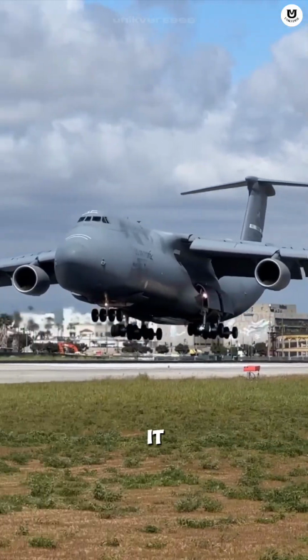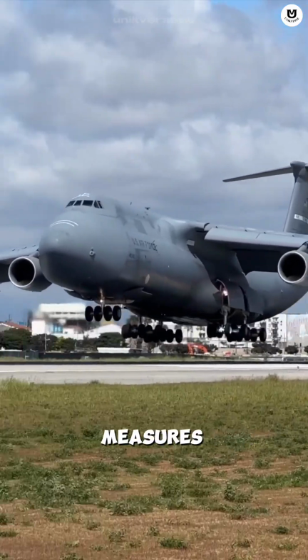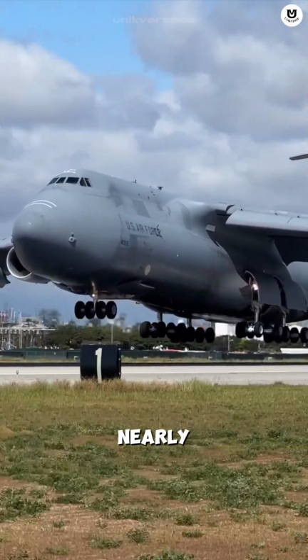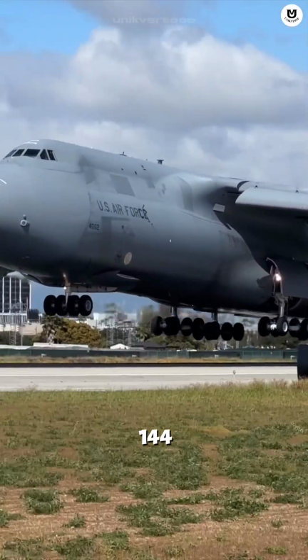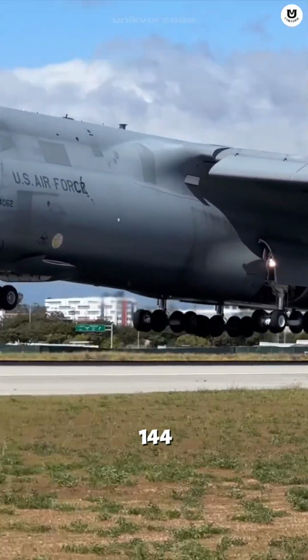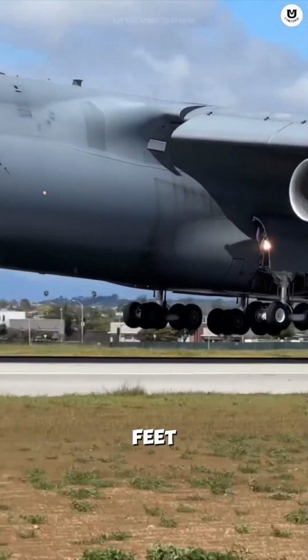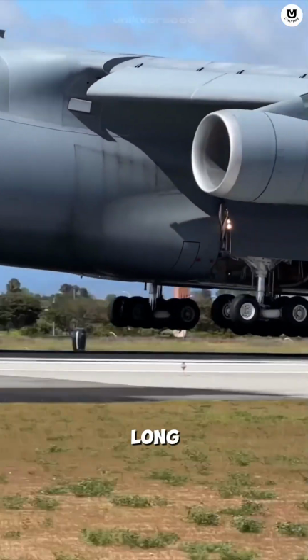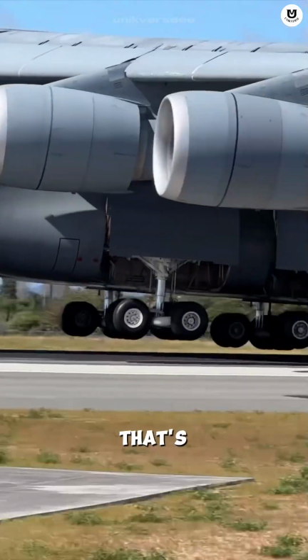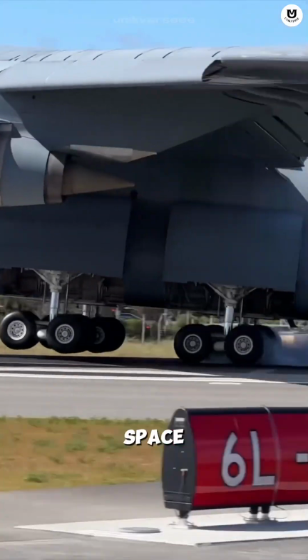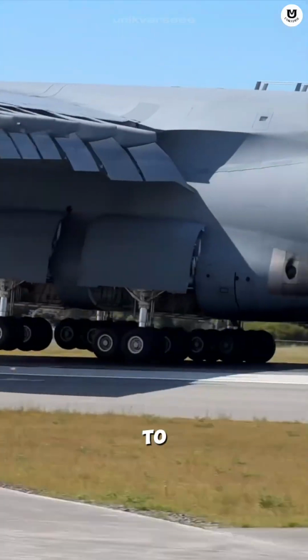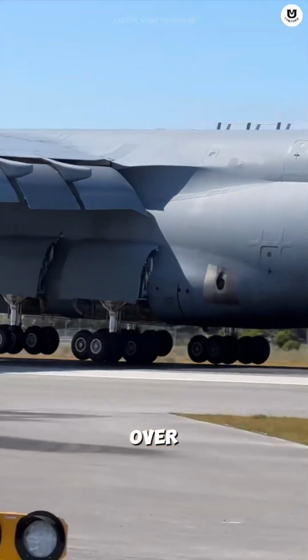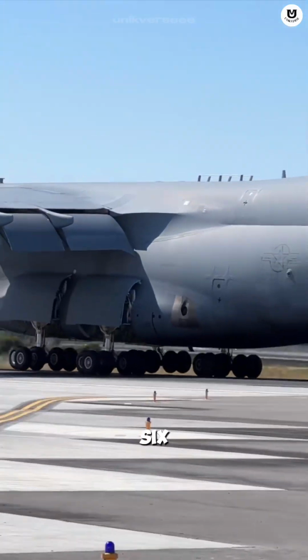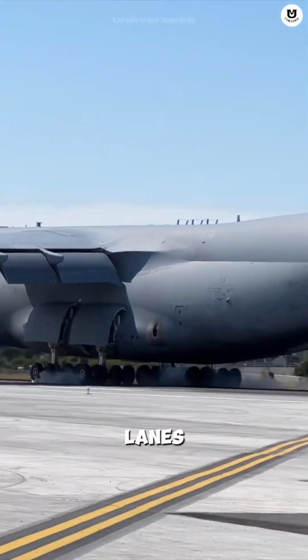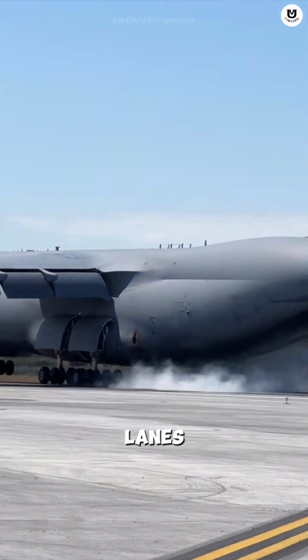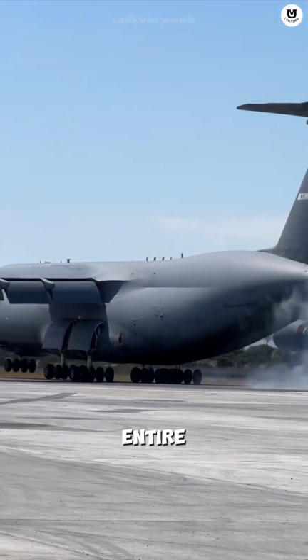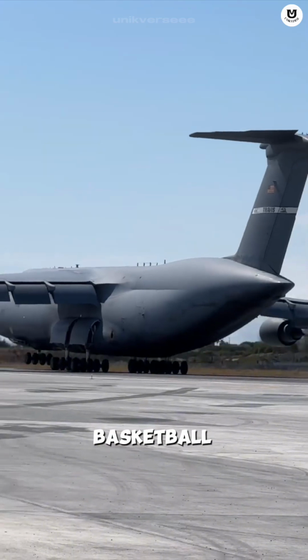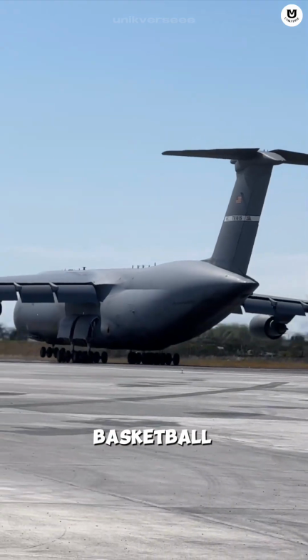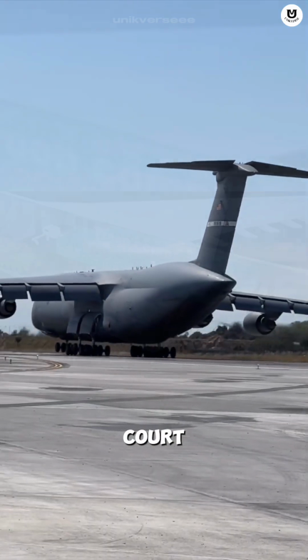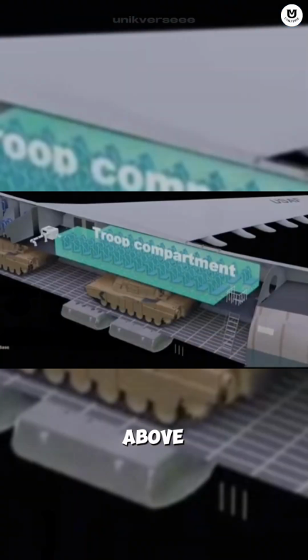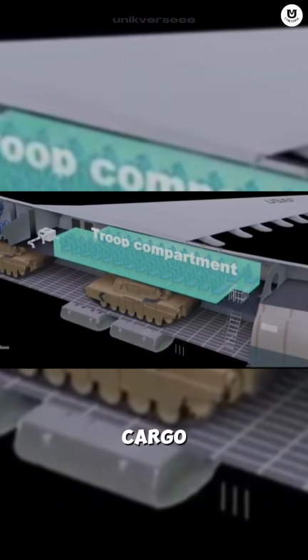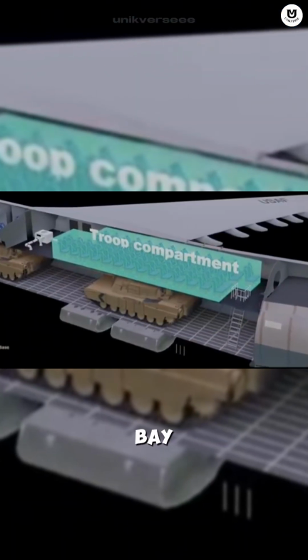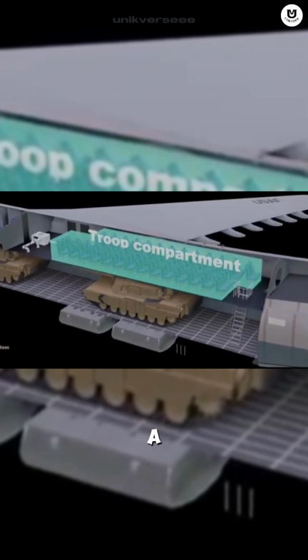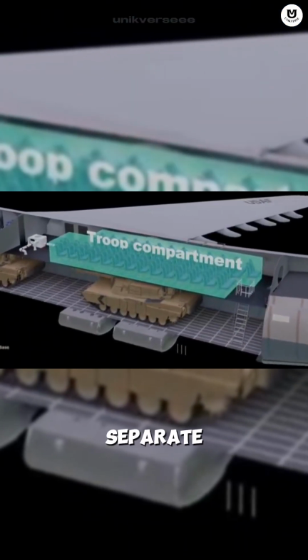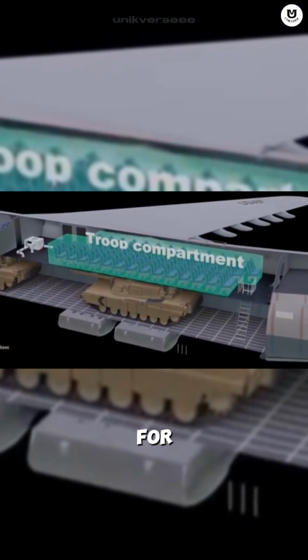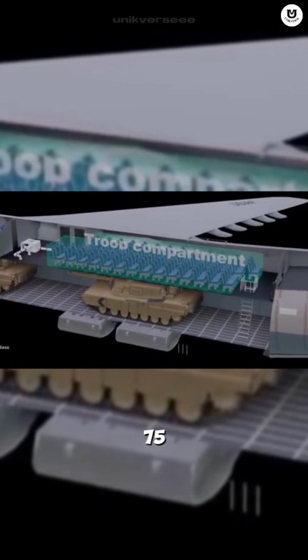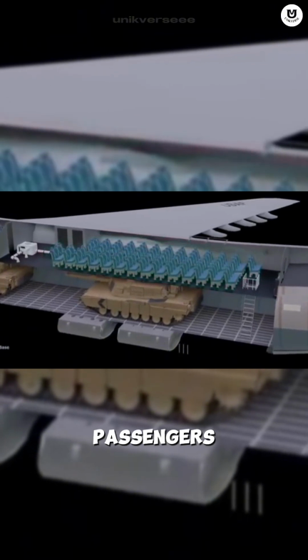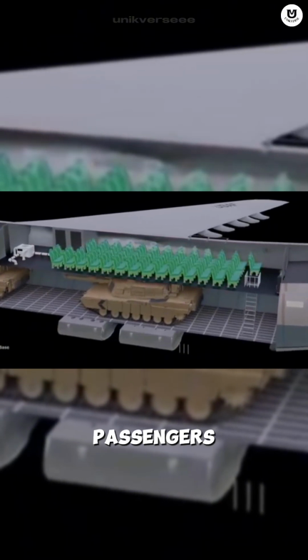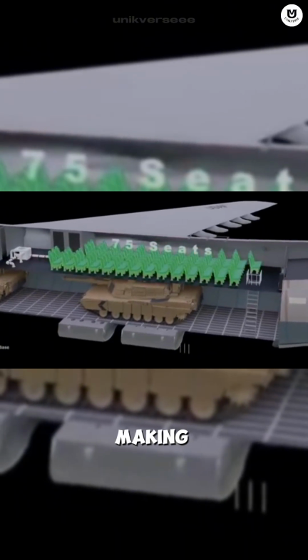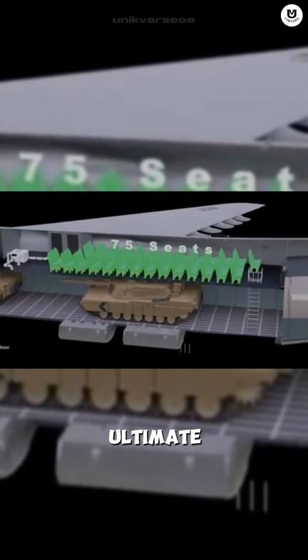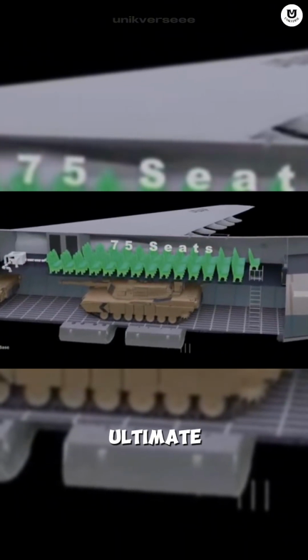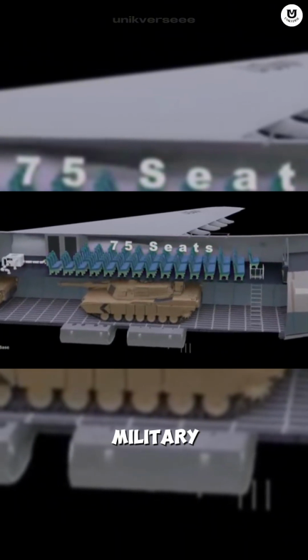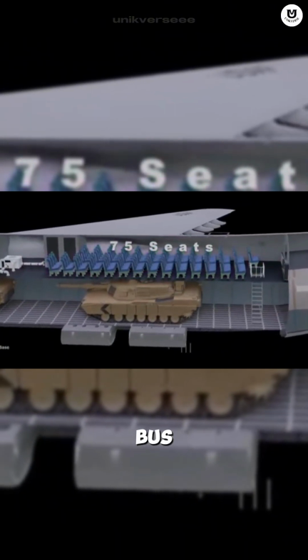The C-5 cargo volume is truly colossal. It measures nearly 144 feet long — that's enough space to fit over six bowling lanes, or an entire basketball court. Above the cargo bay, there's a separate deck for 75 passengers, making it the ultimate military troop bus.